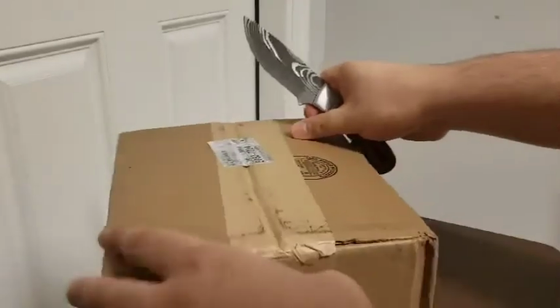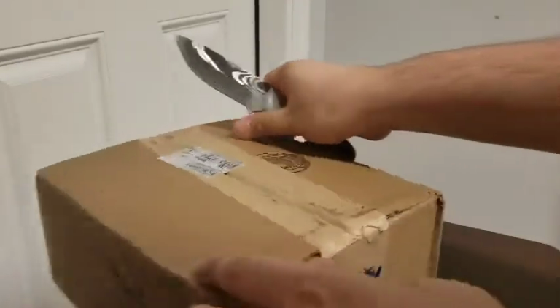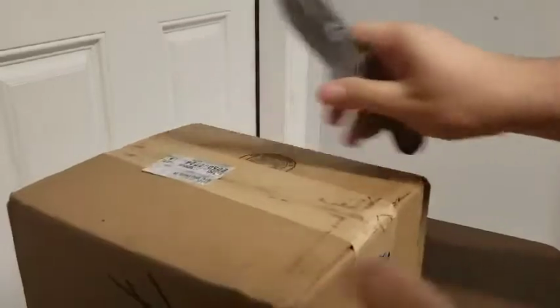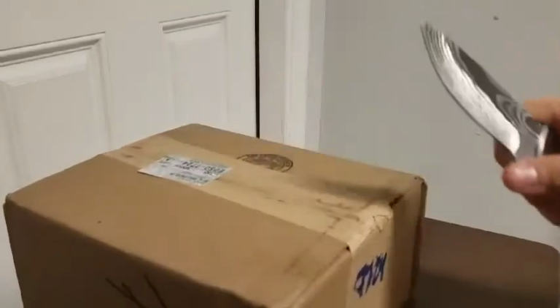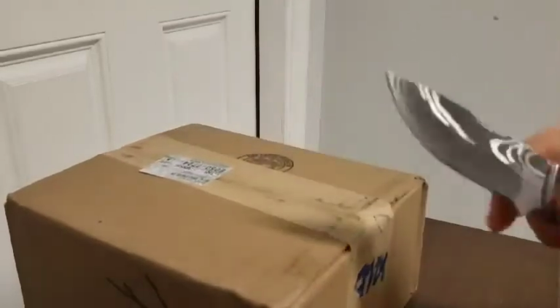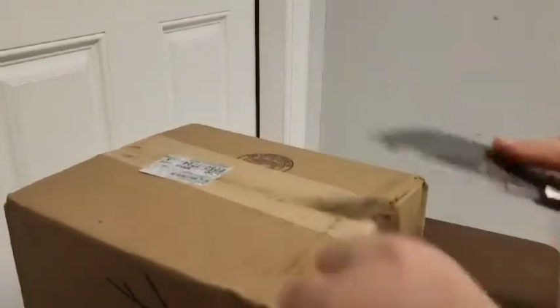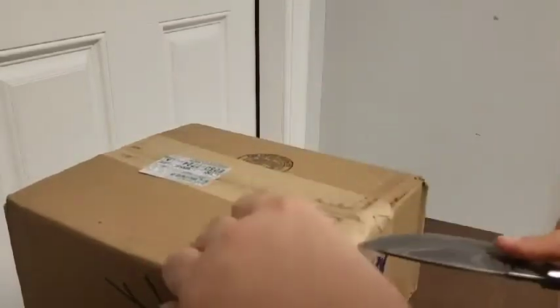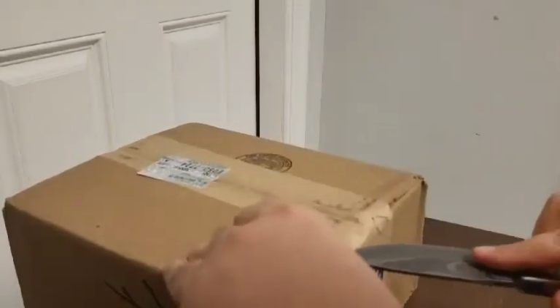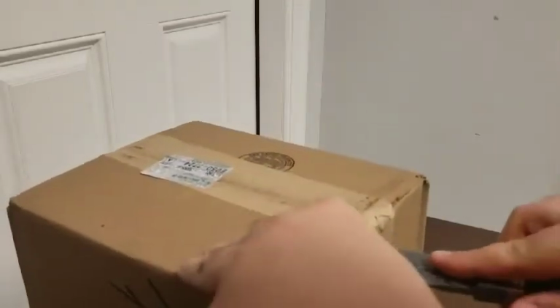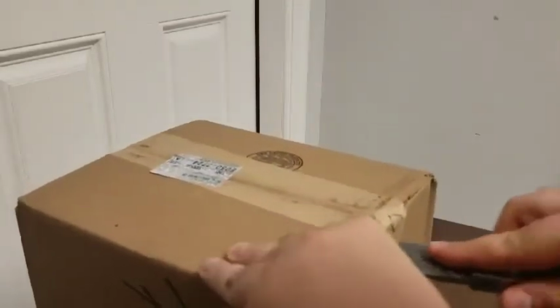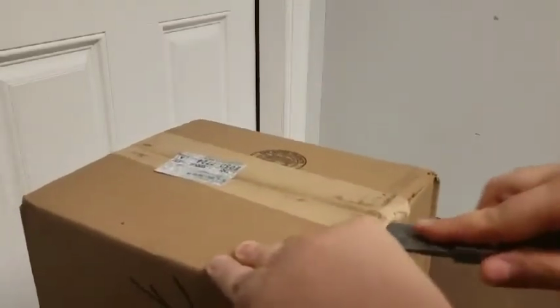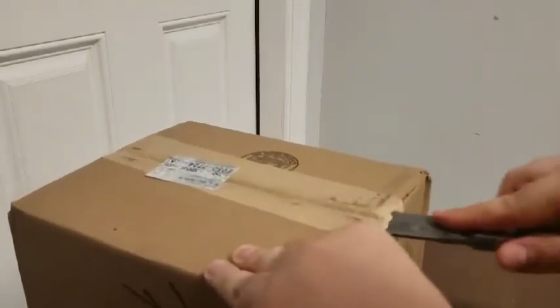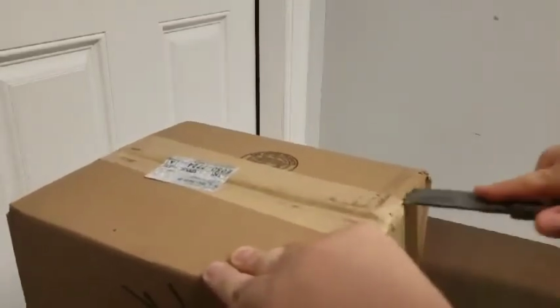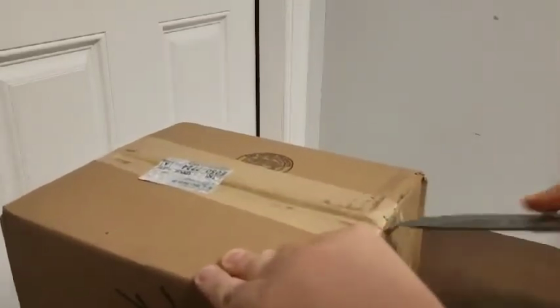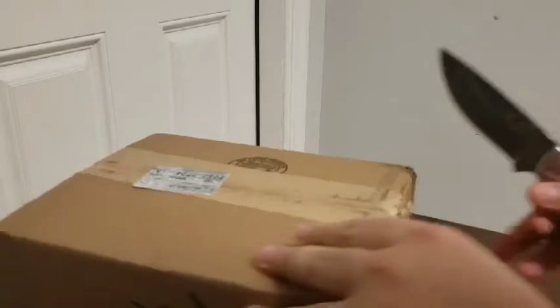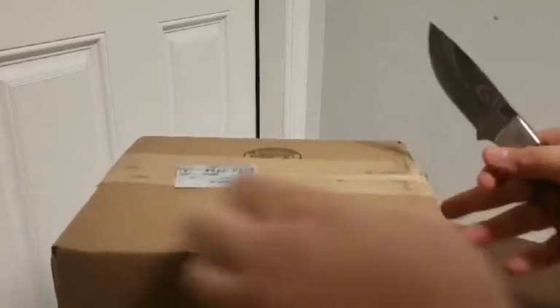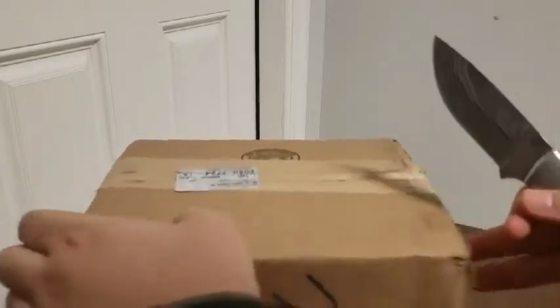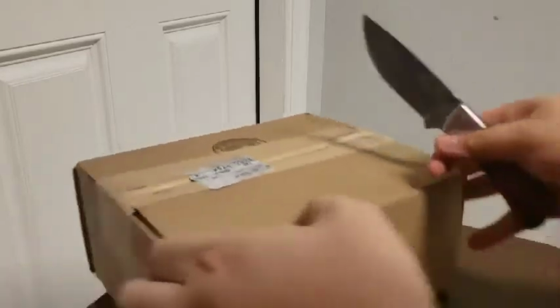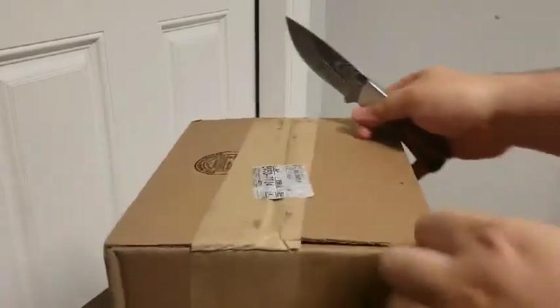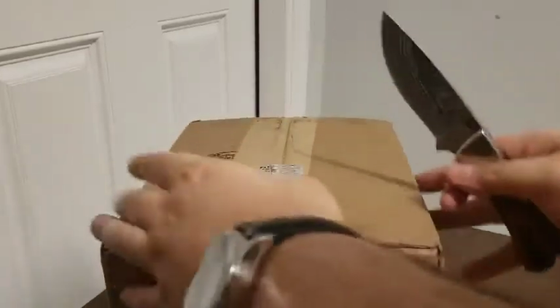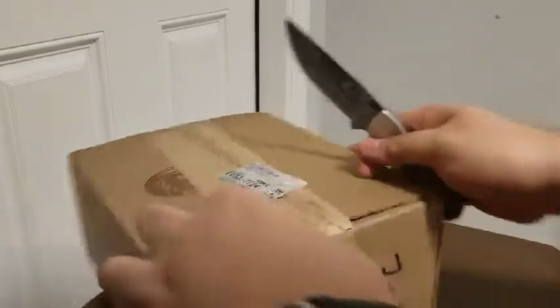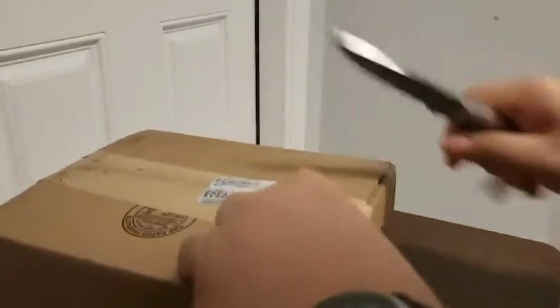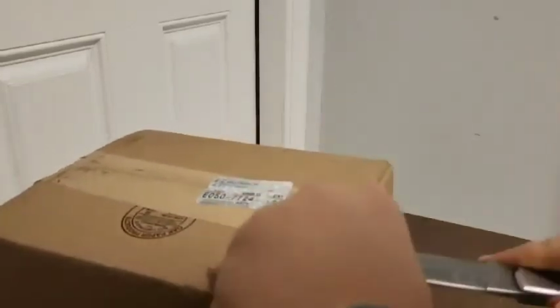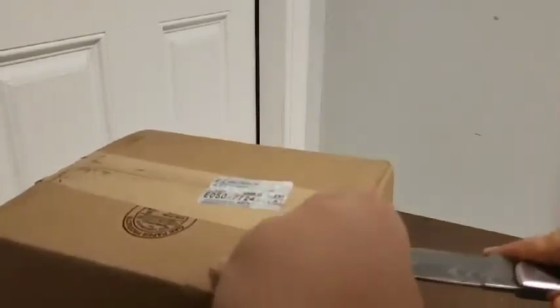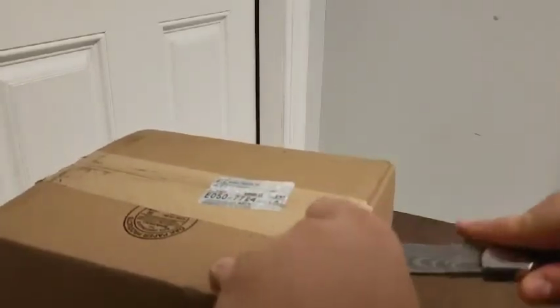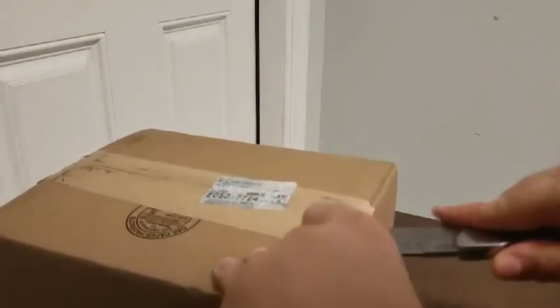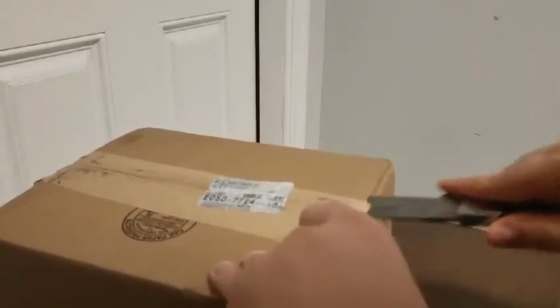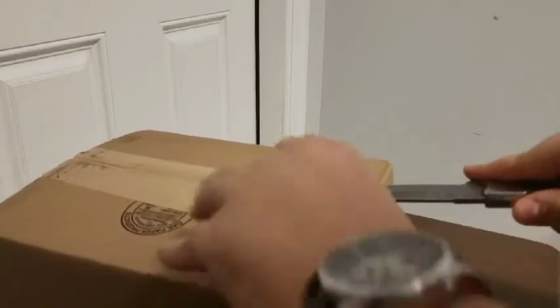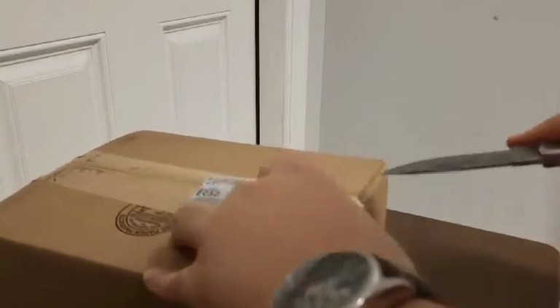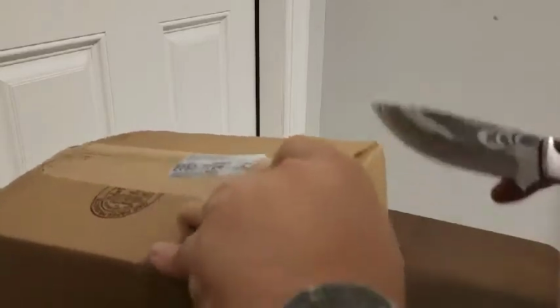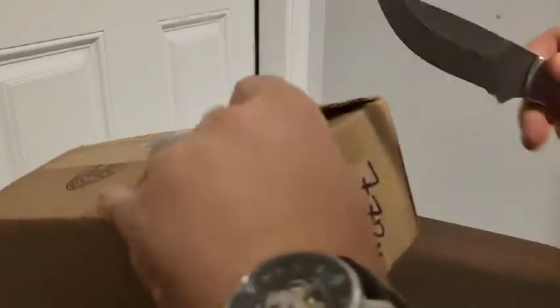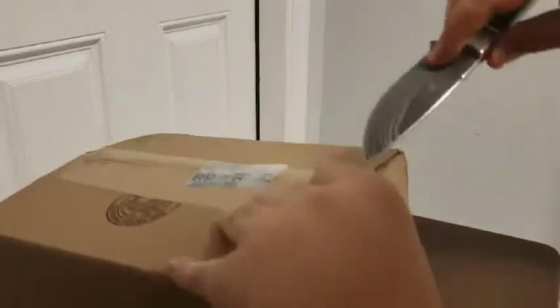I bought a little stand at the suggestion of my brother, who roasted me for doing the video one-handed. Actually, both my brothers did.